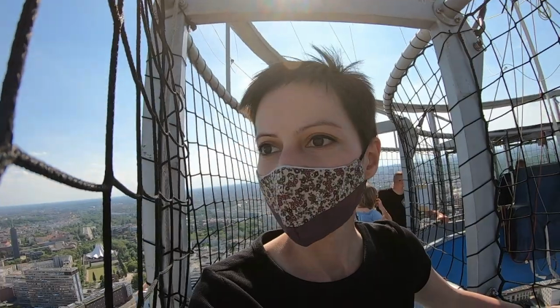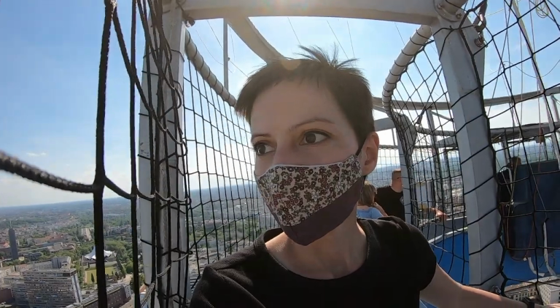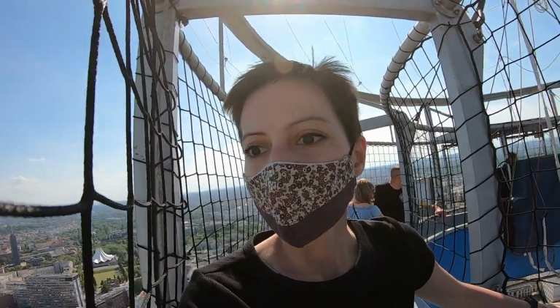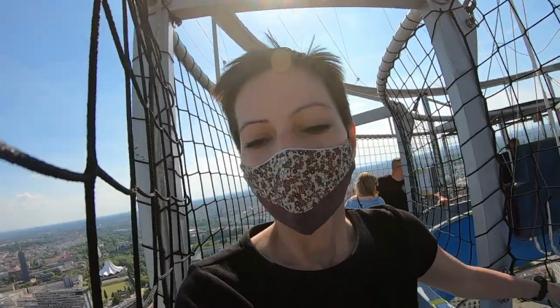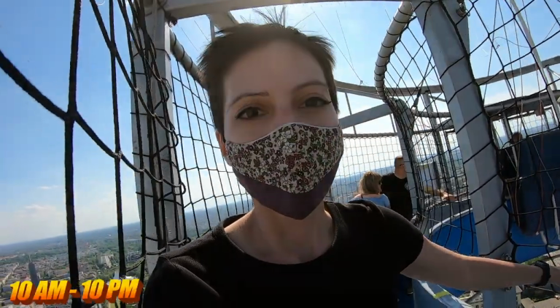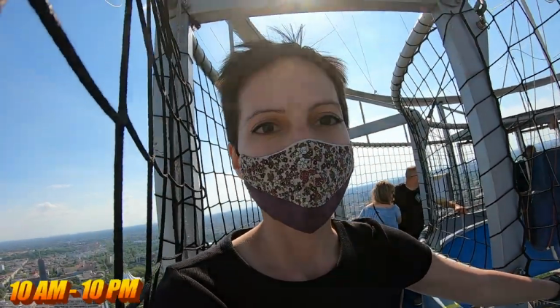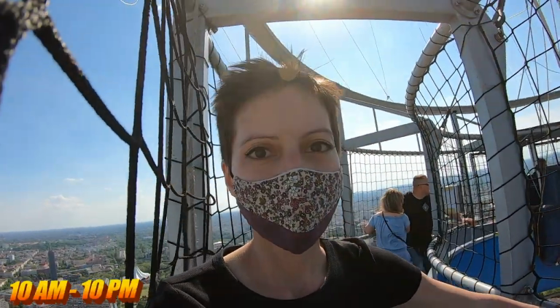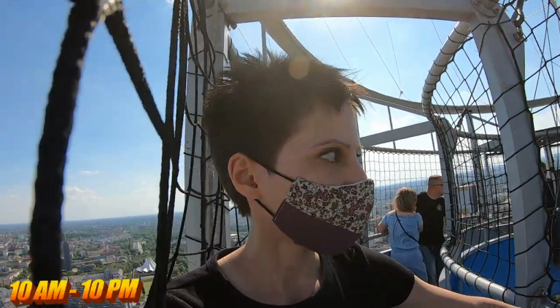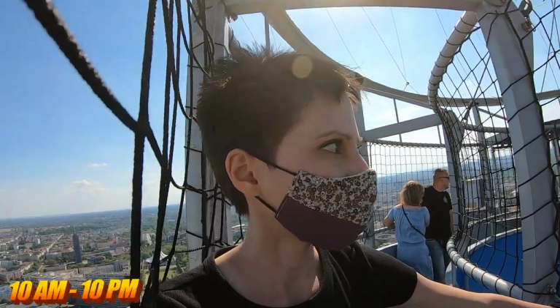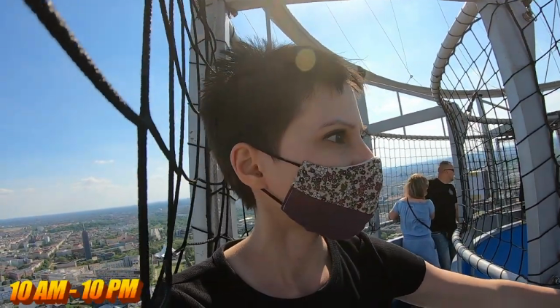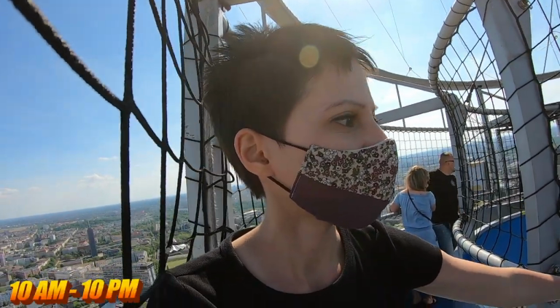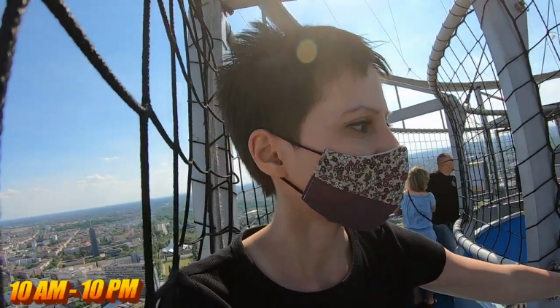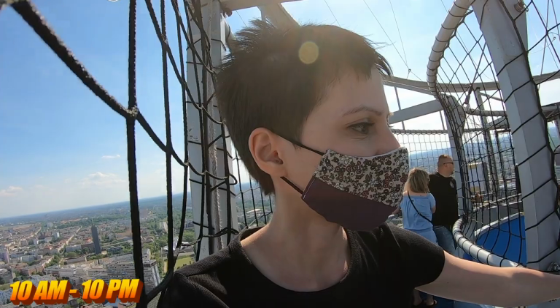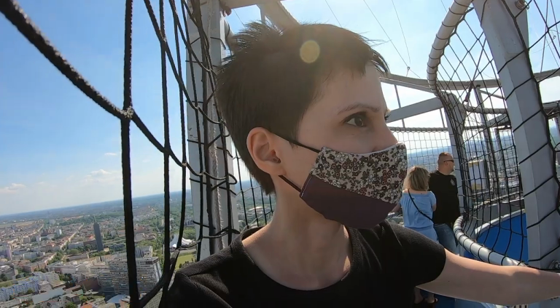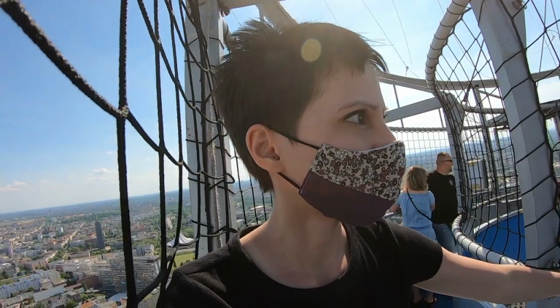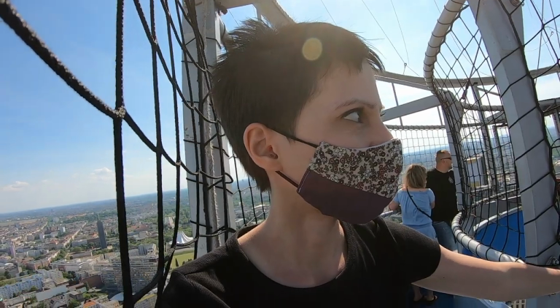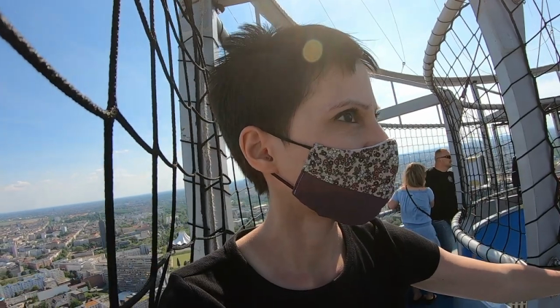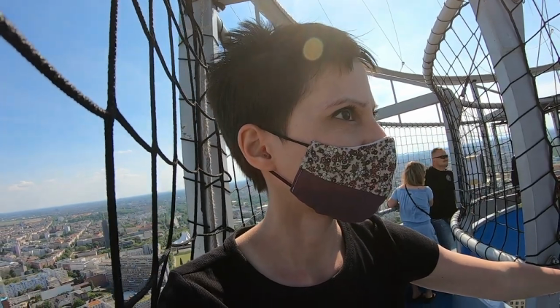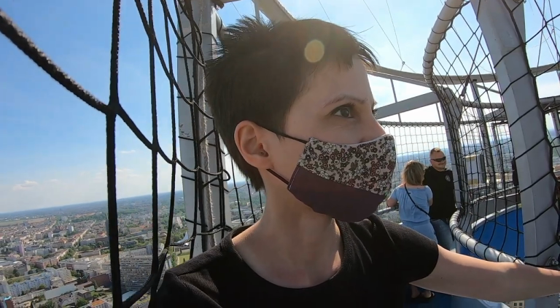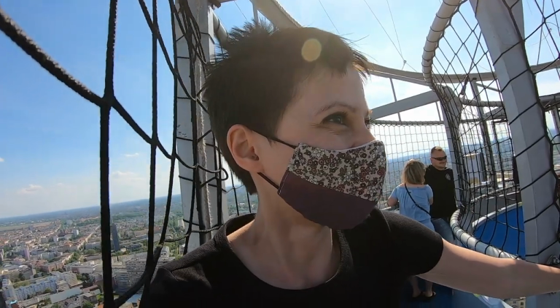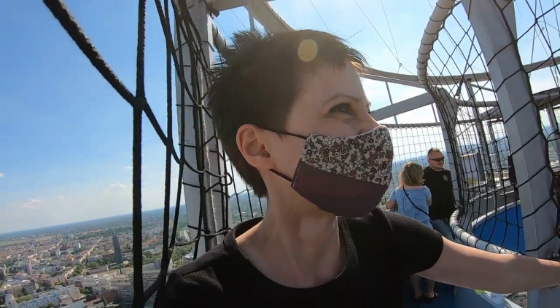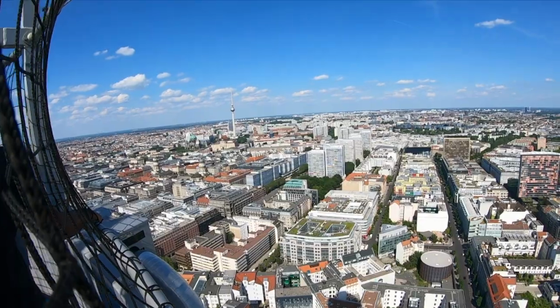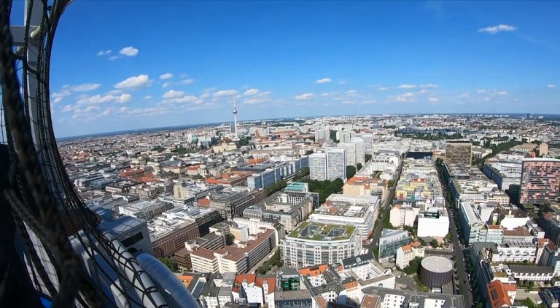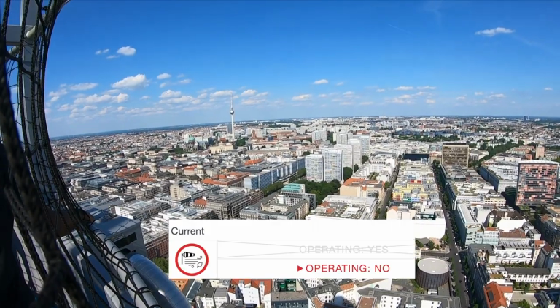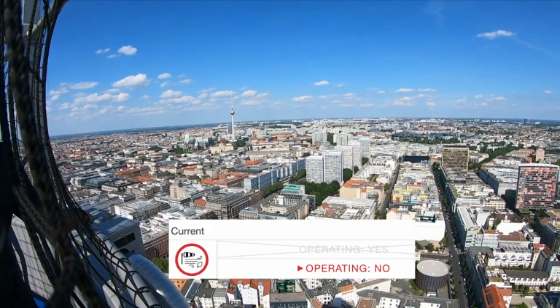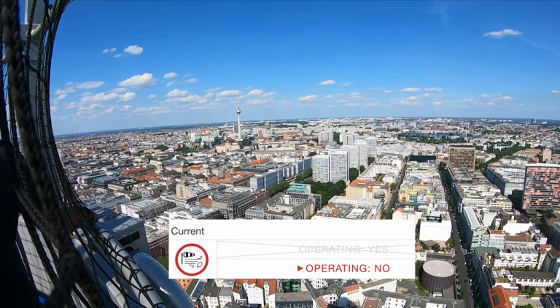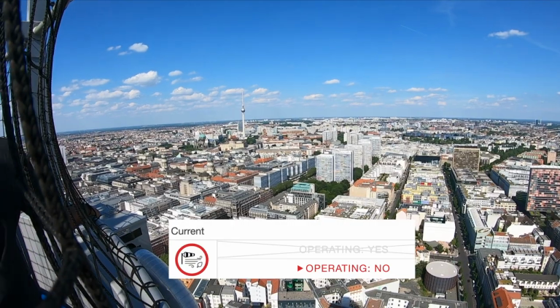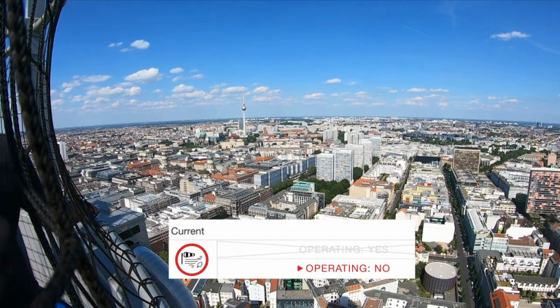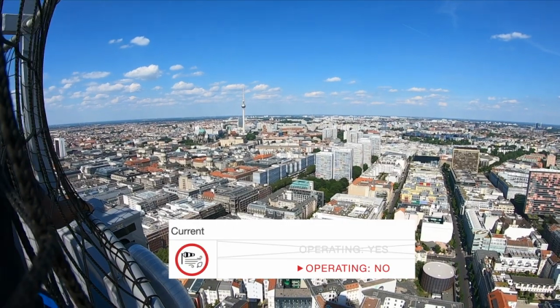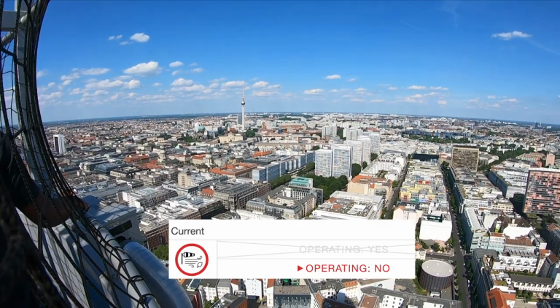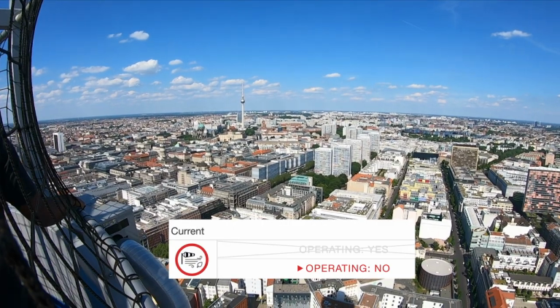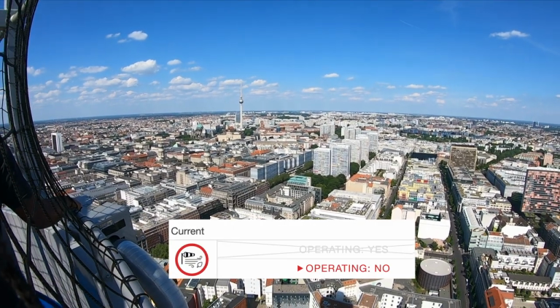Flights depart every day from 10 am to 10 pm. Show up at the location and buy a ticket, or book a coupon and use it on any day within the next three years. Flights are weather dependent, so make sure to check the website before you go.